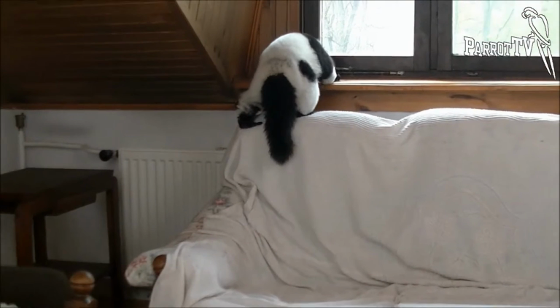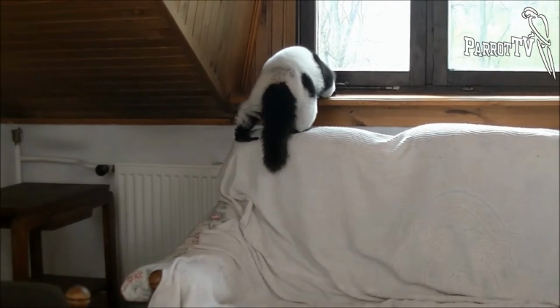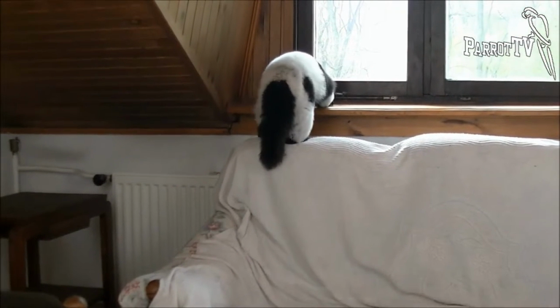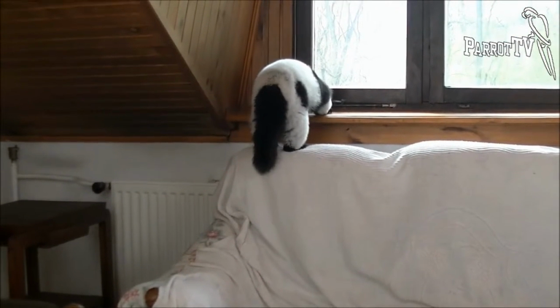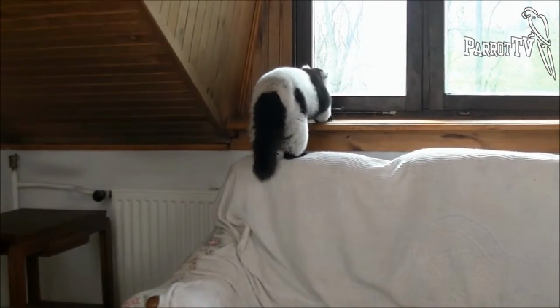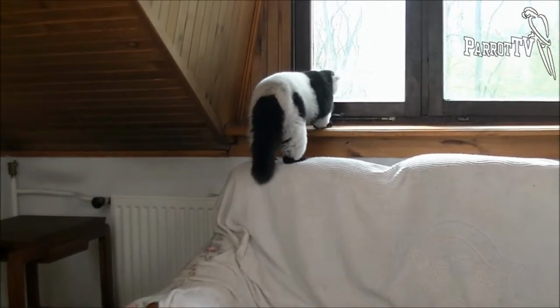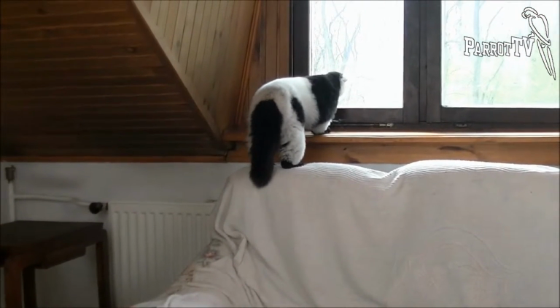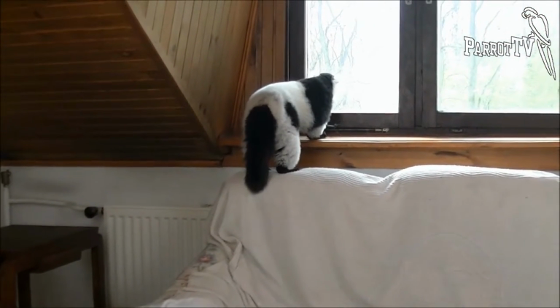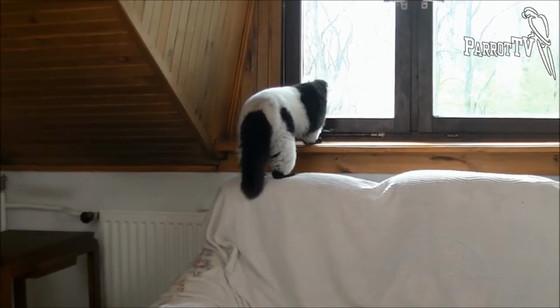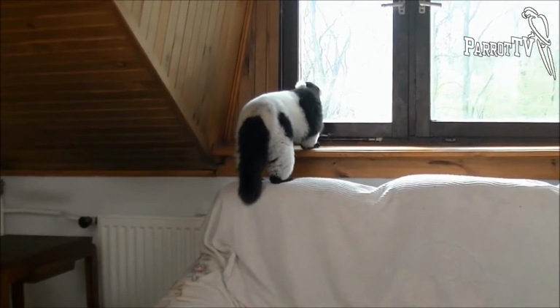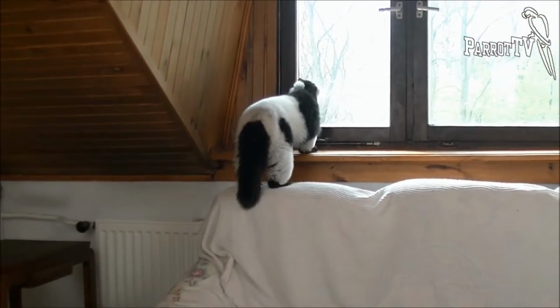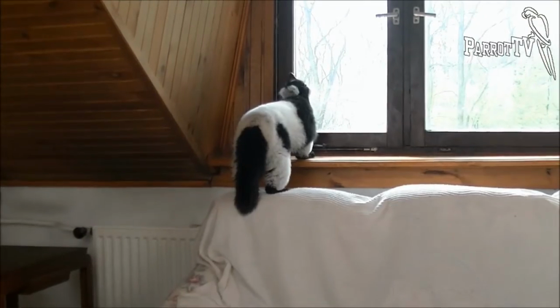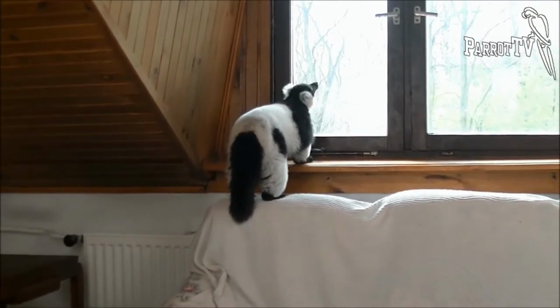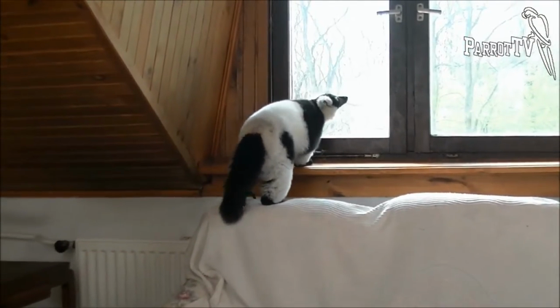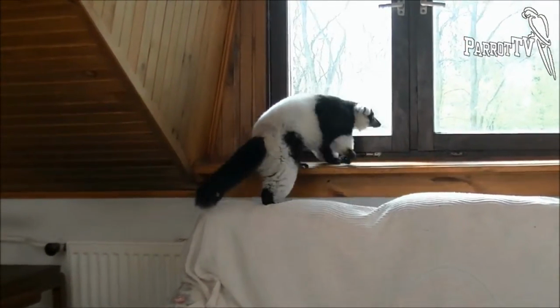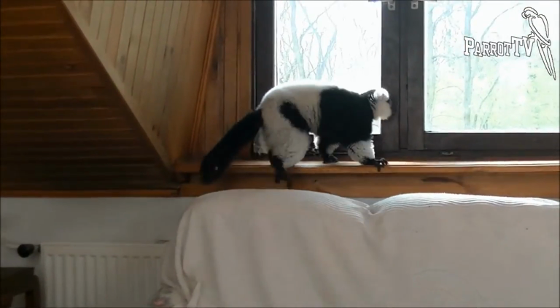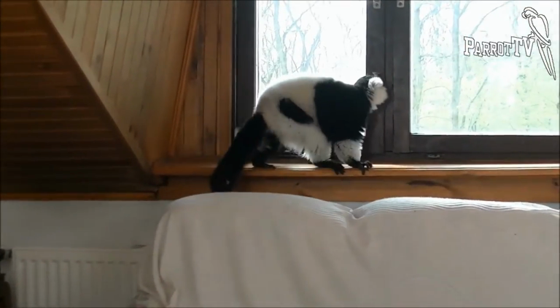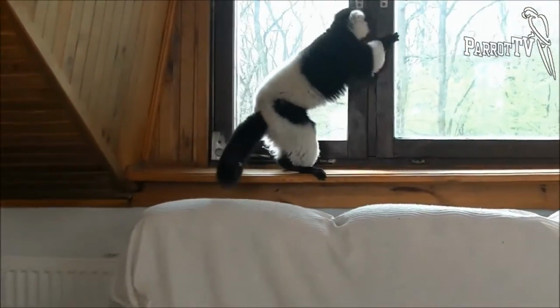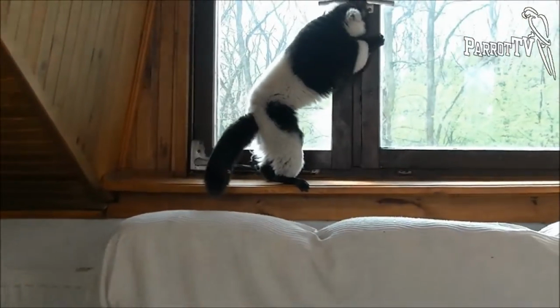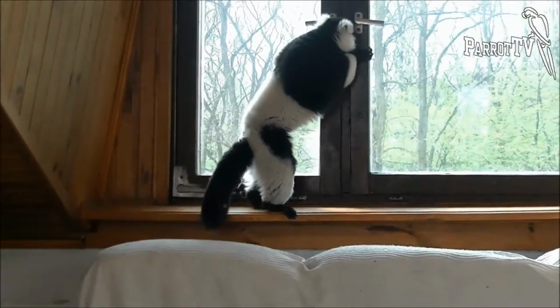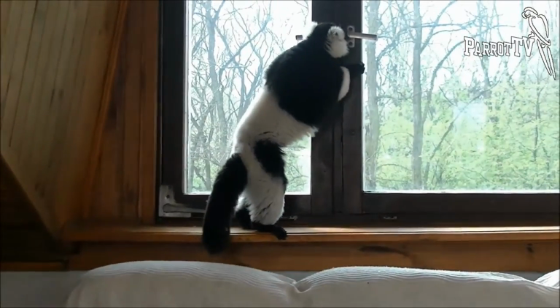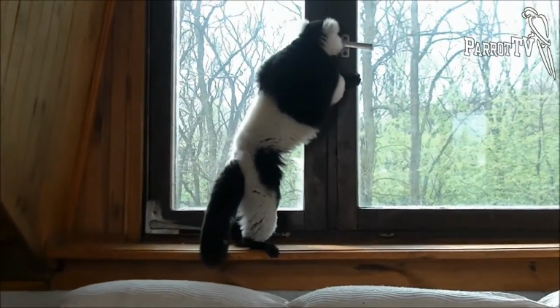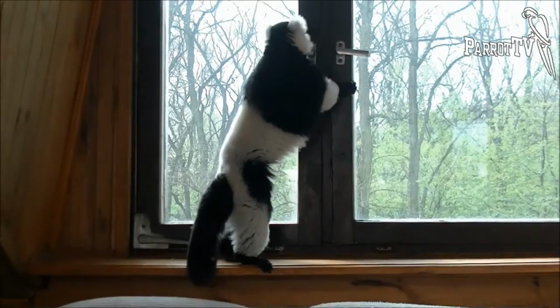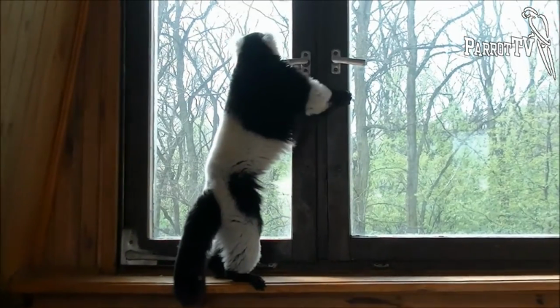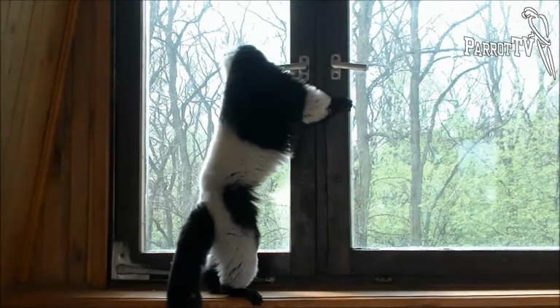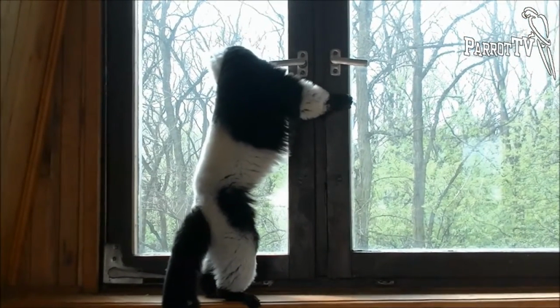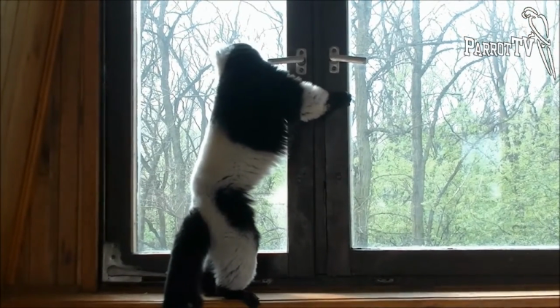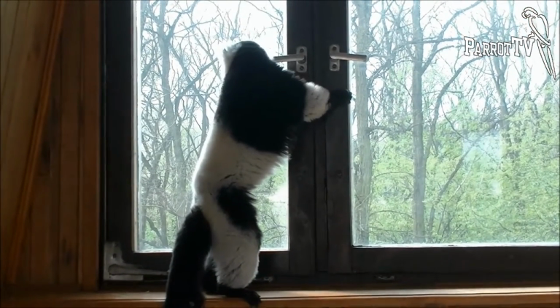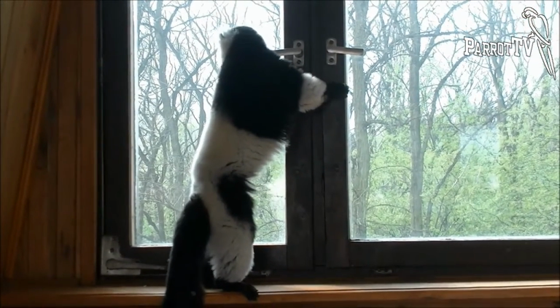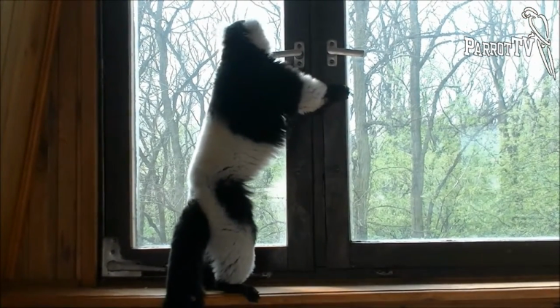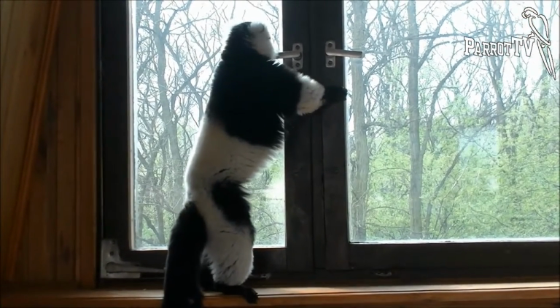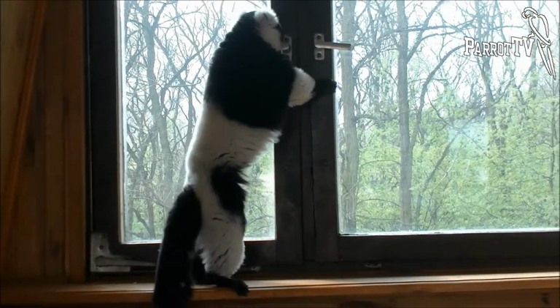Animals like the black and white ruffed lemurs, which are critically endangered, should not be kept as pets. They should be used for breeding and reproduced. In this way their population can be supported.